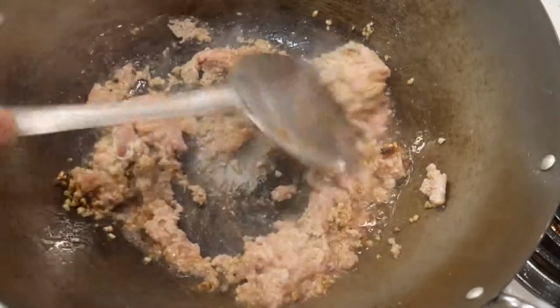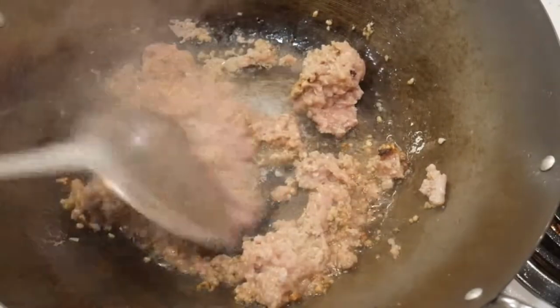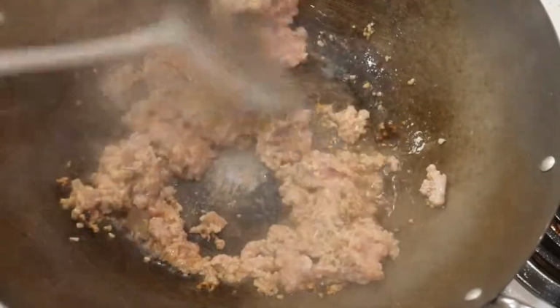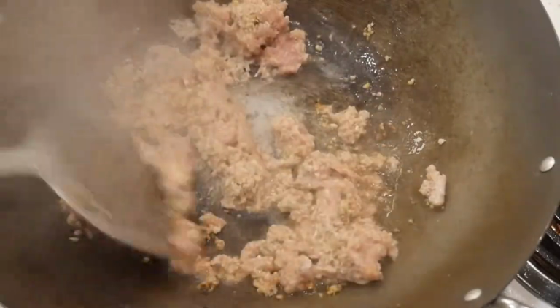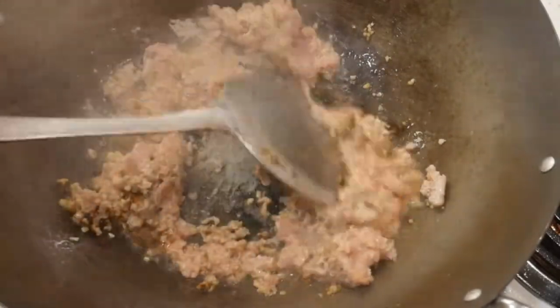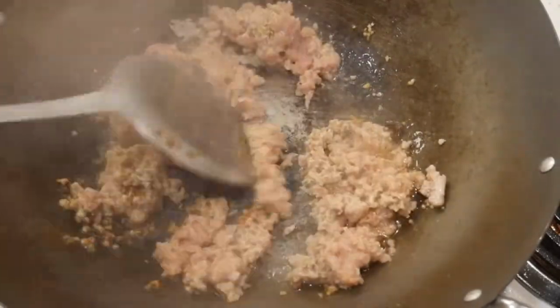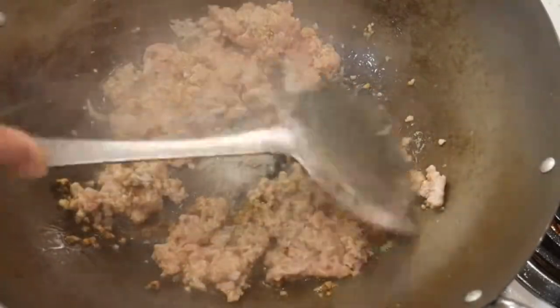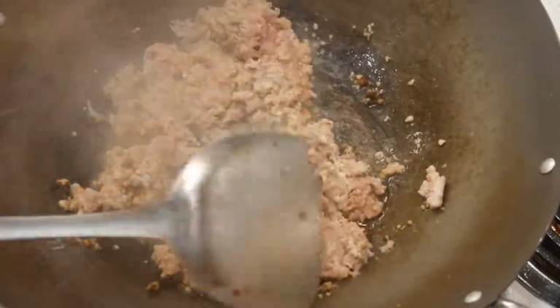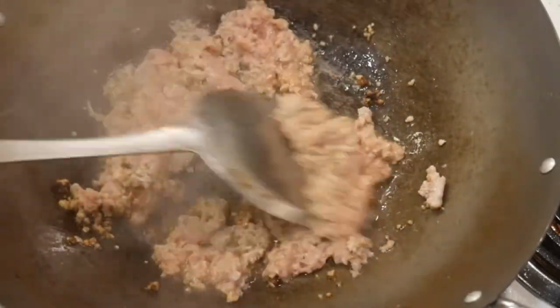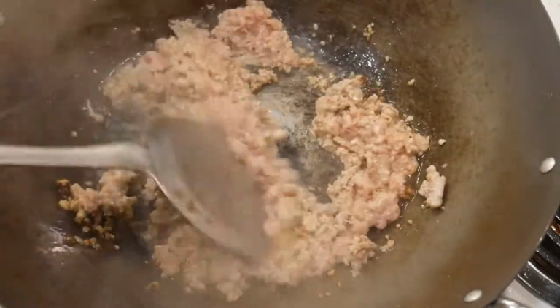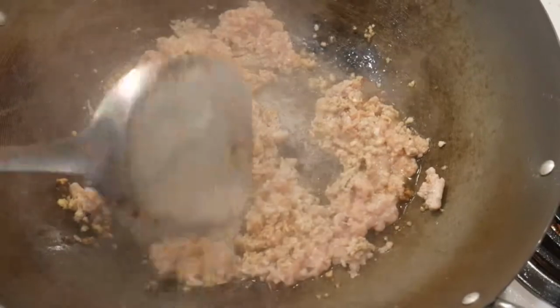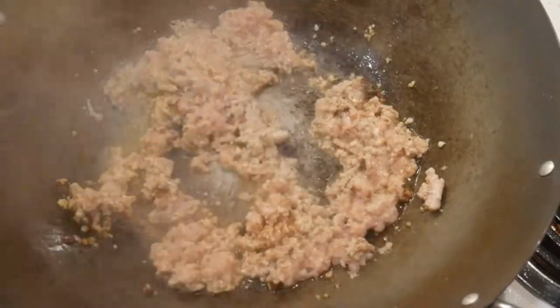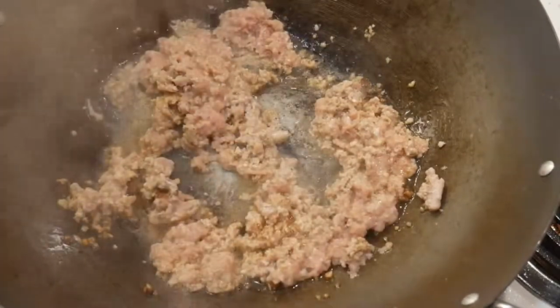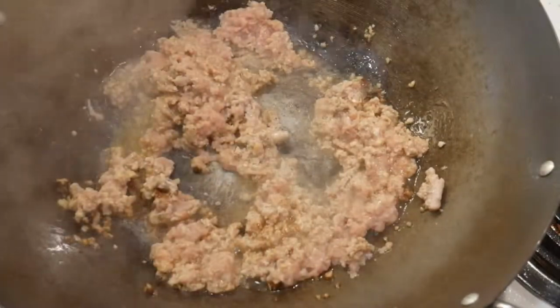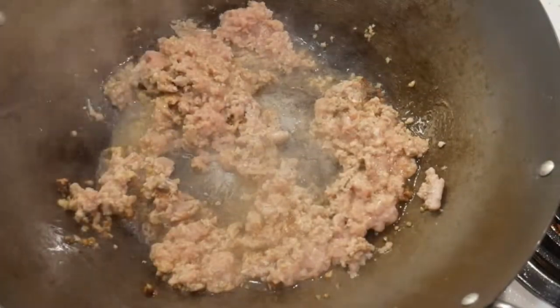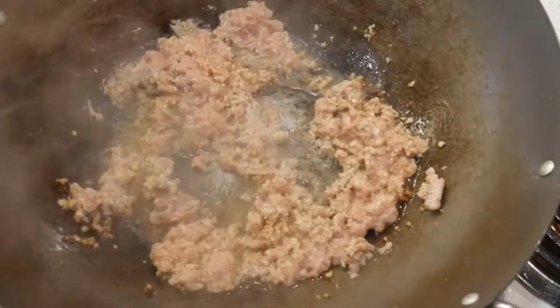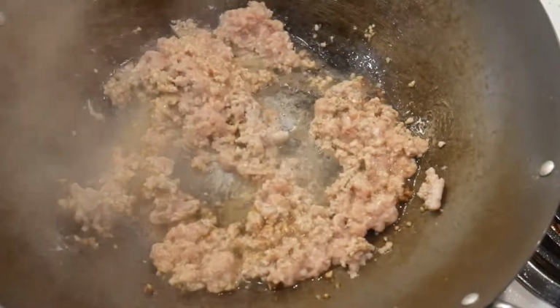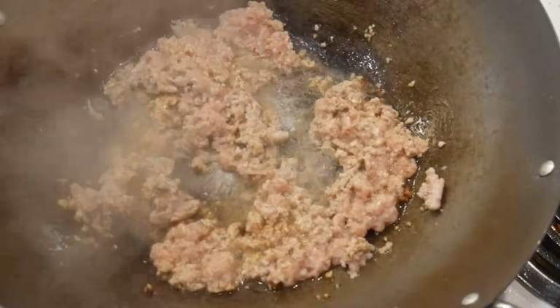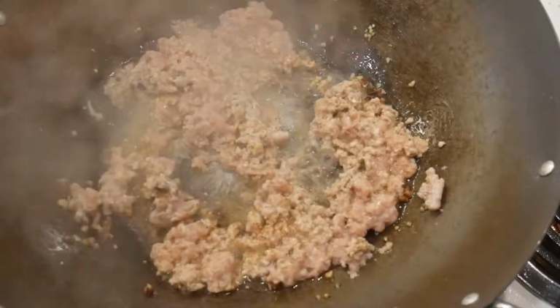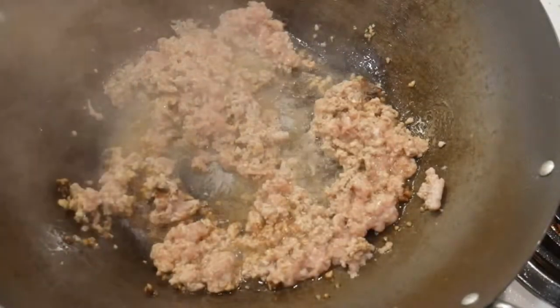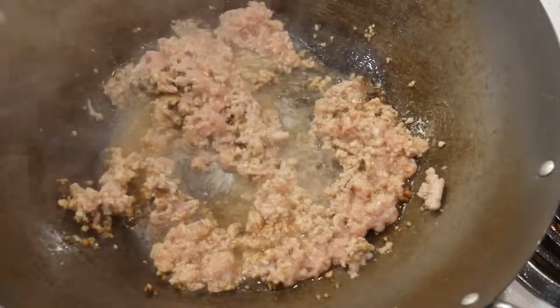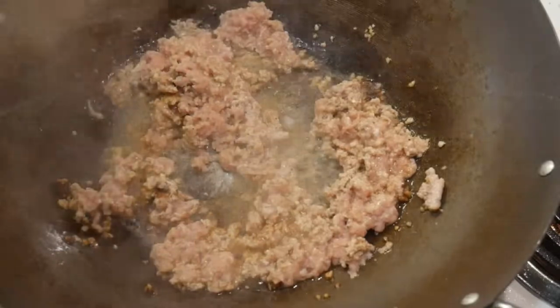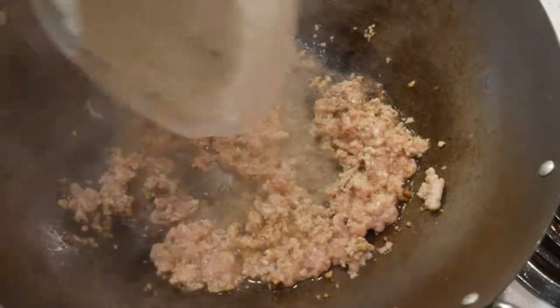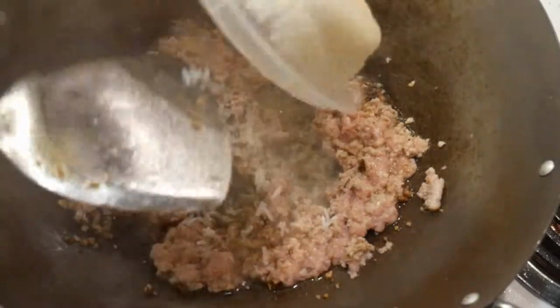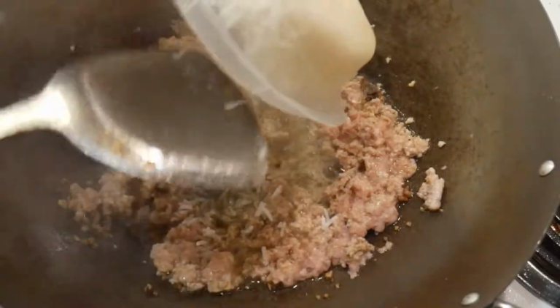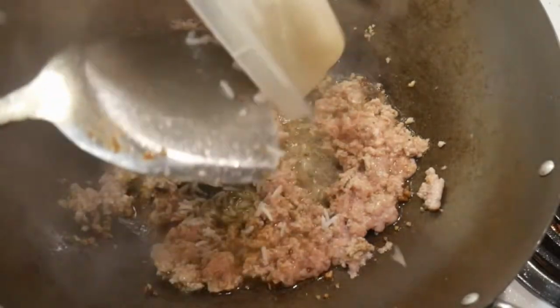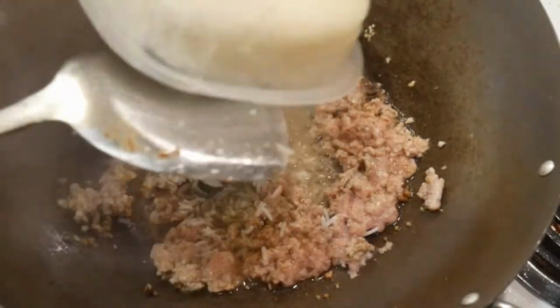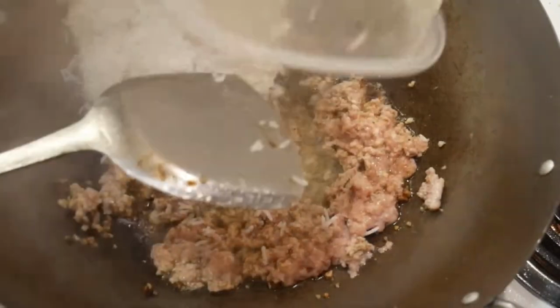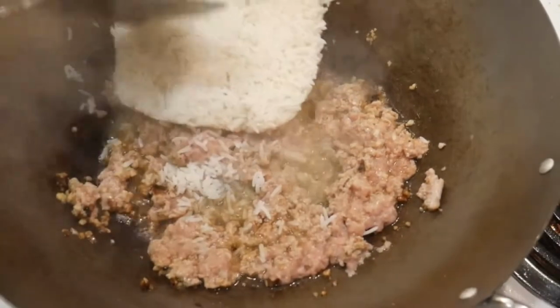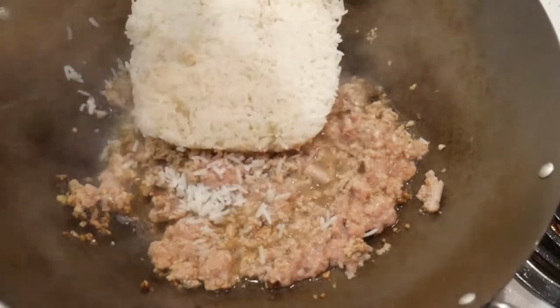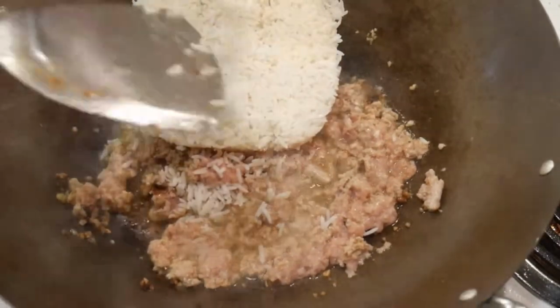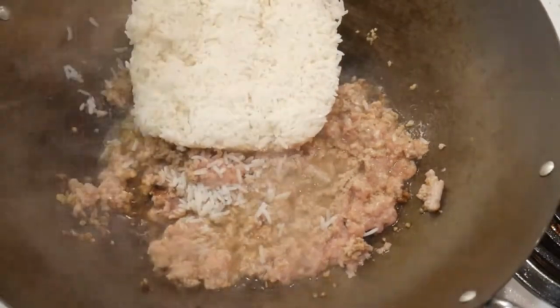Here's my first cooking tip today: always stir-fry the meat first if possible to generate flavor molecules before adding rice. That's what we are doing now. The turkey is partially browned and we are ready to add rice.